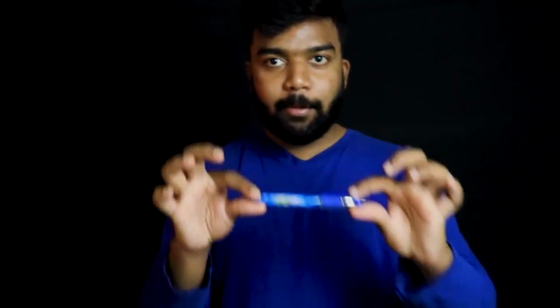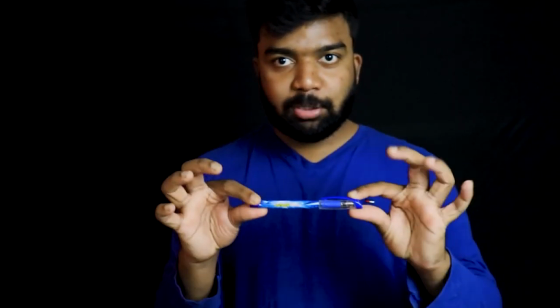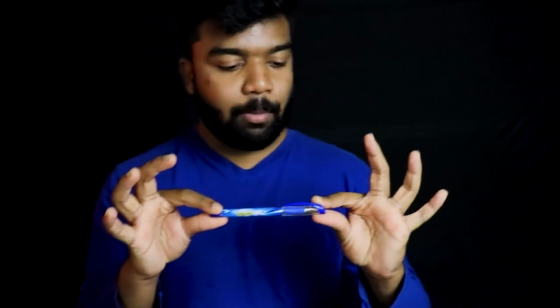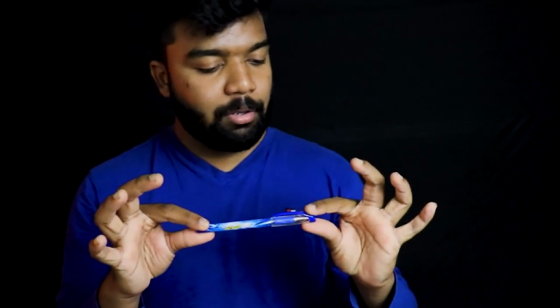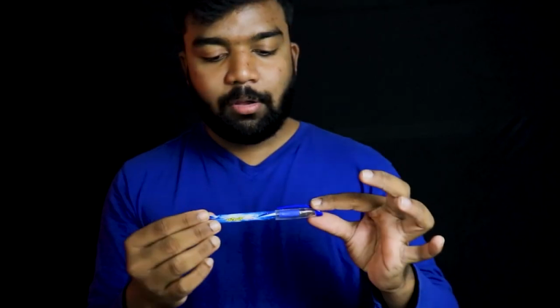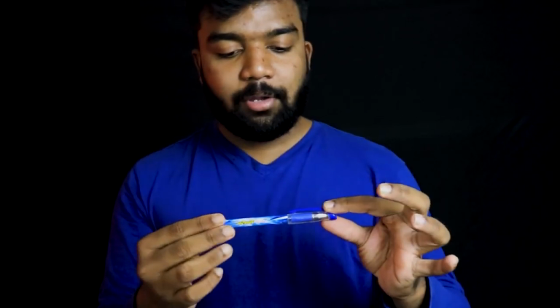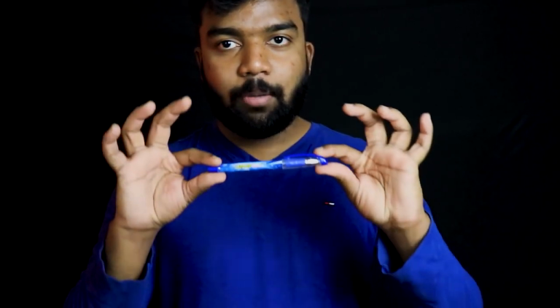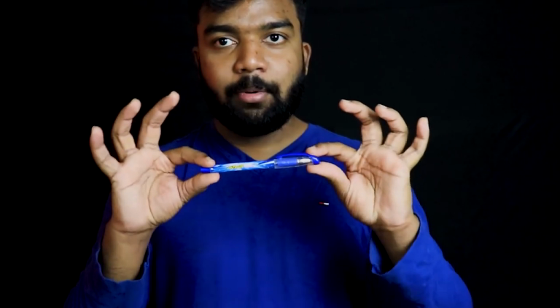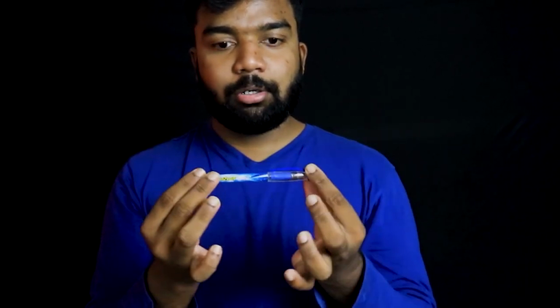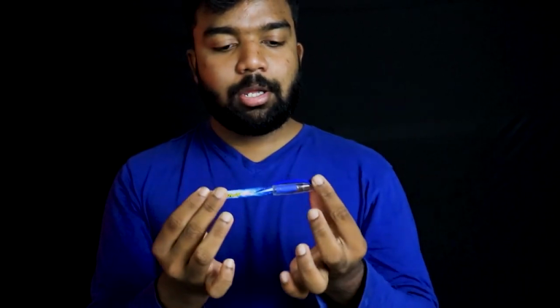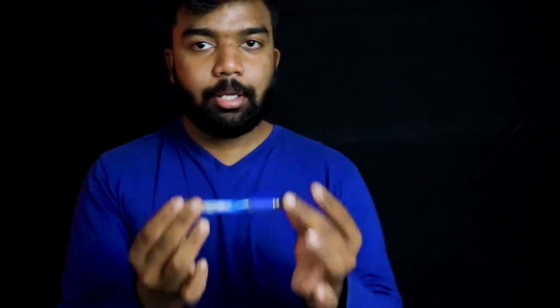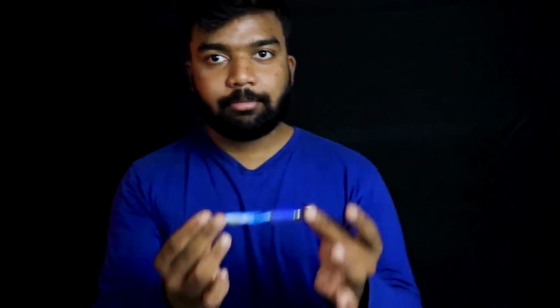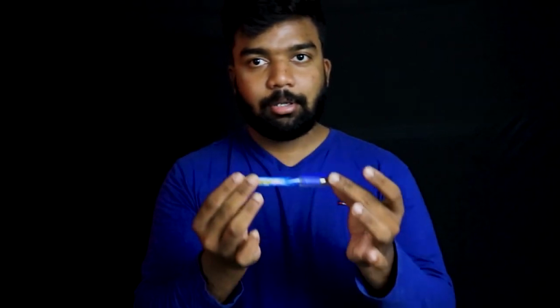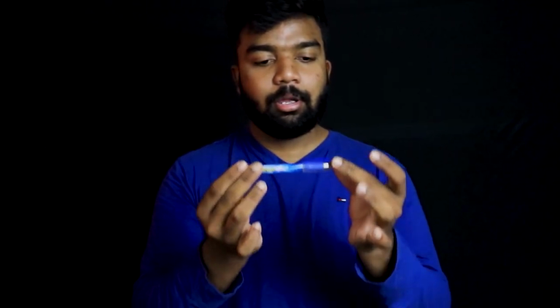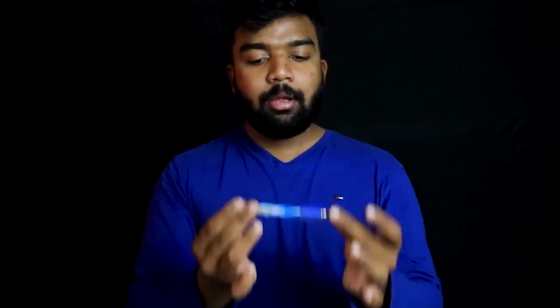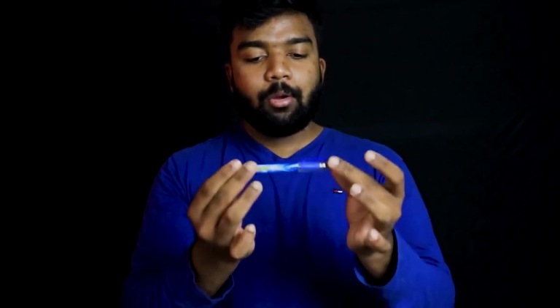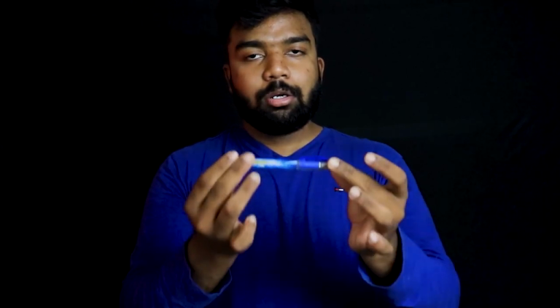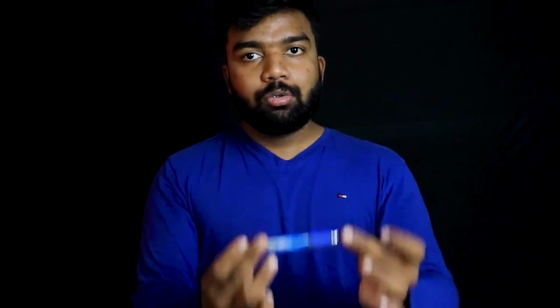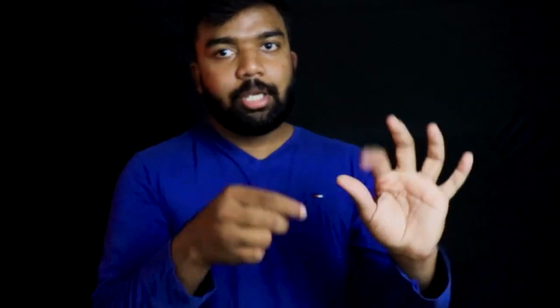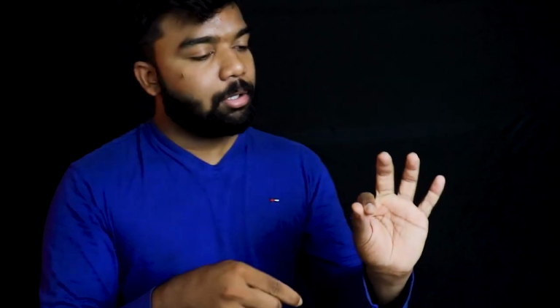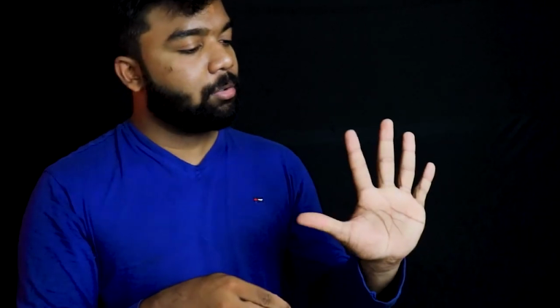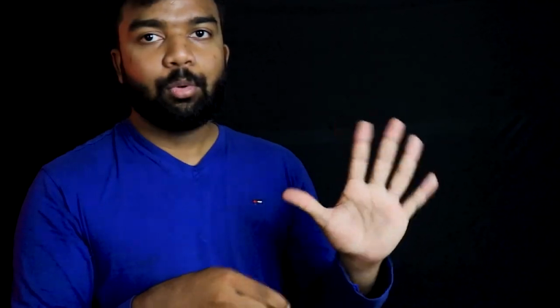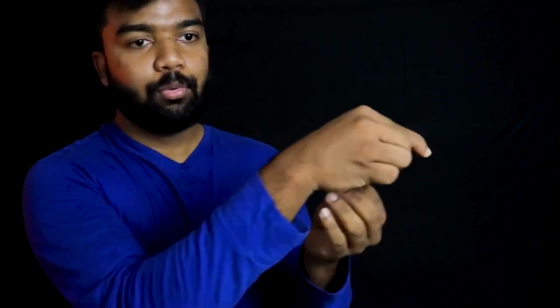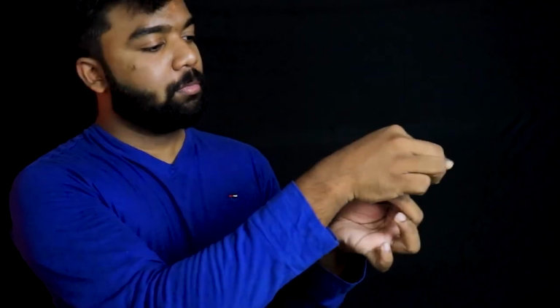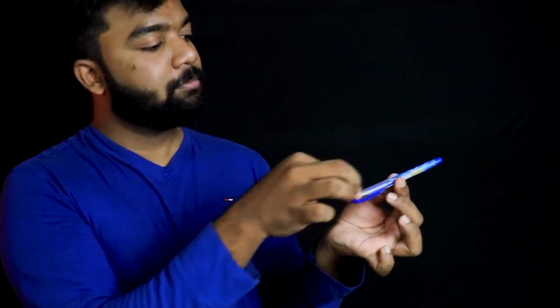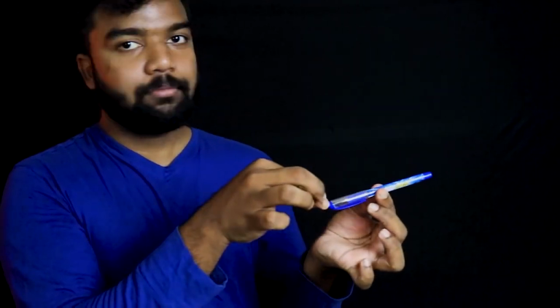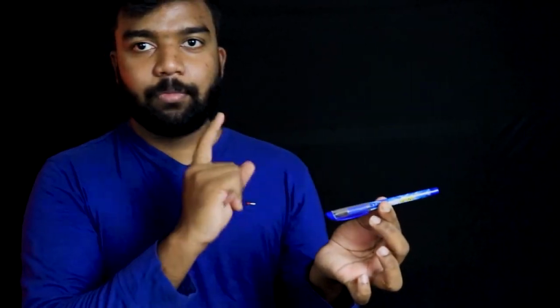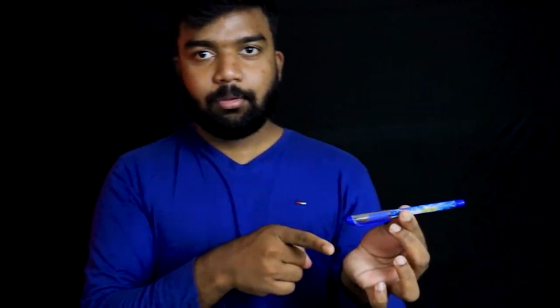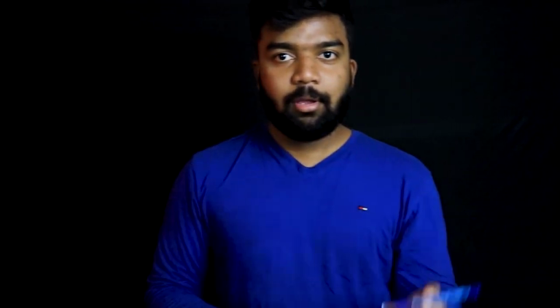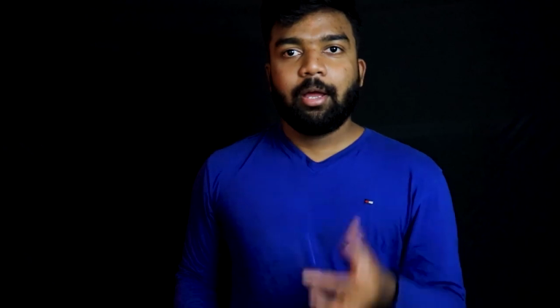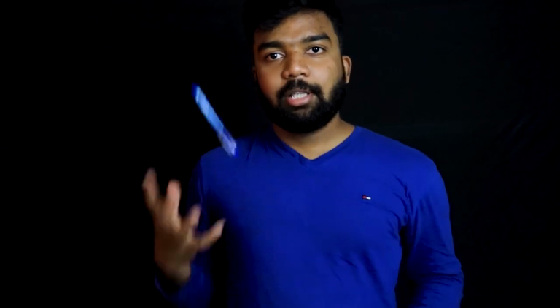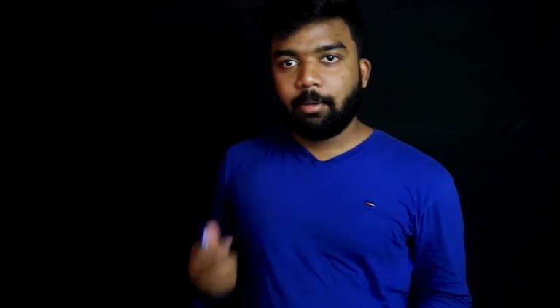Let's see the performance. First, let's put your pen. 1, 2, 3. This is the performance.